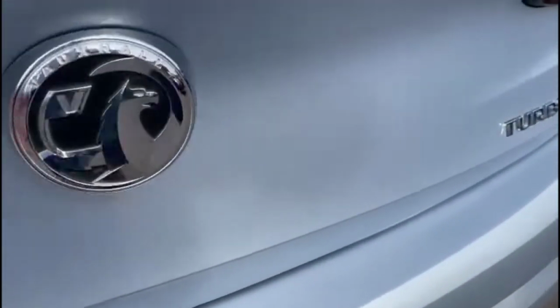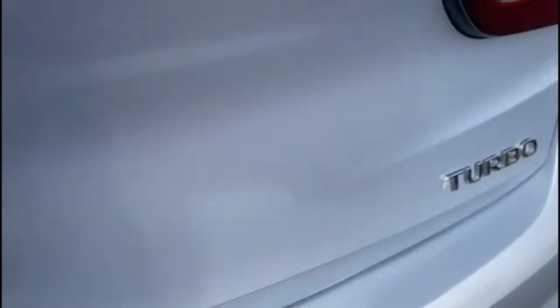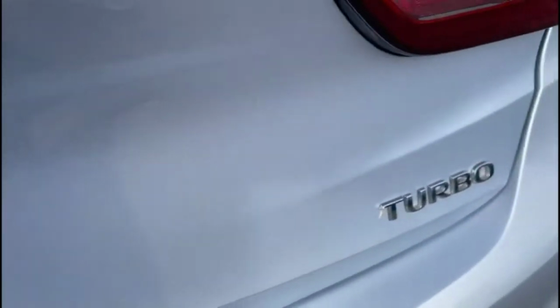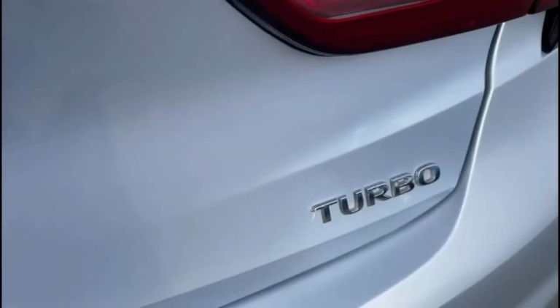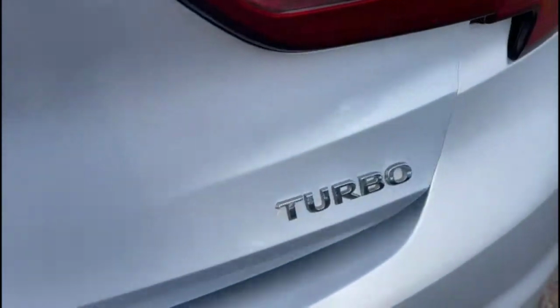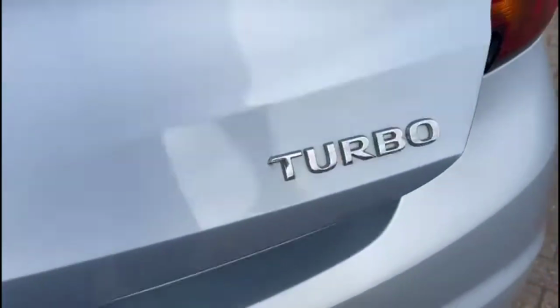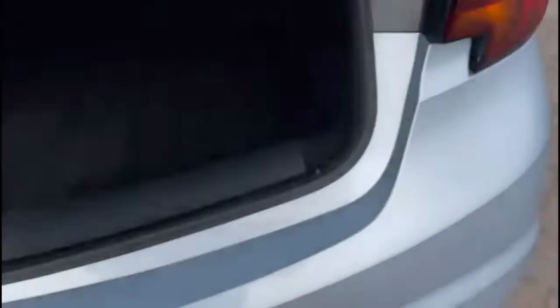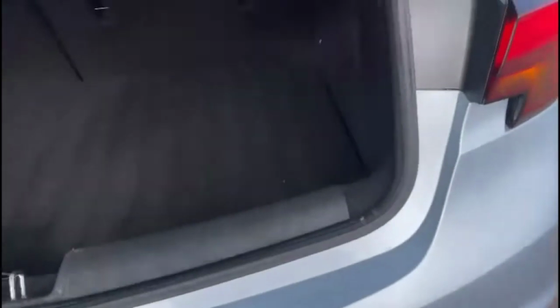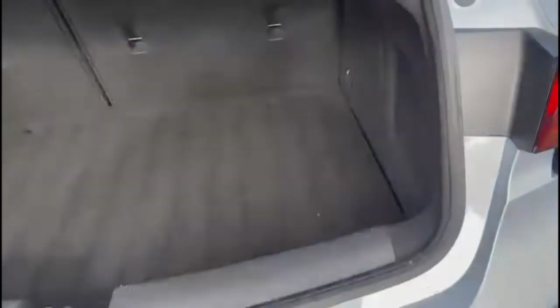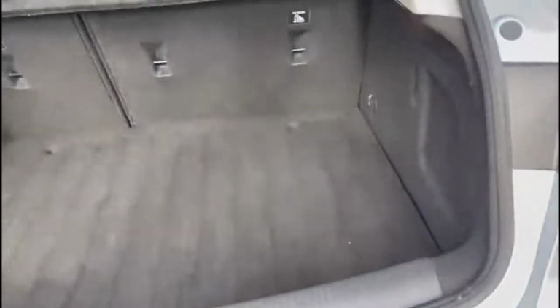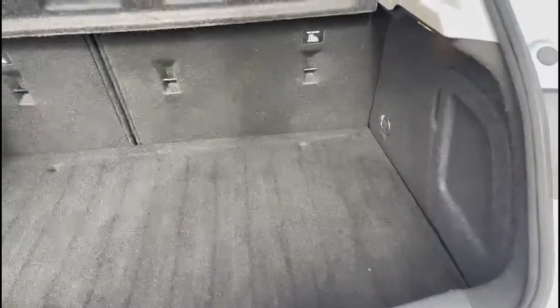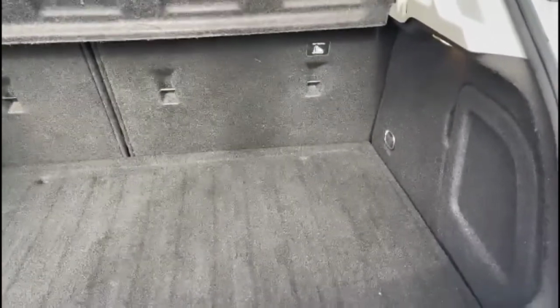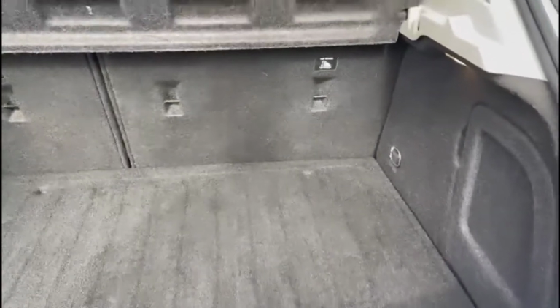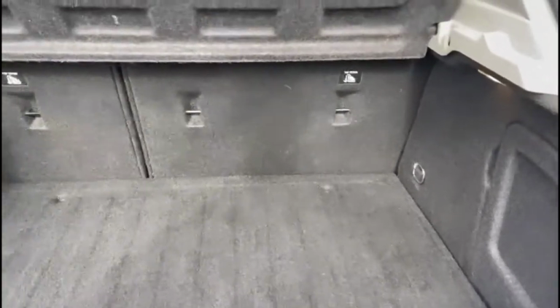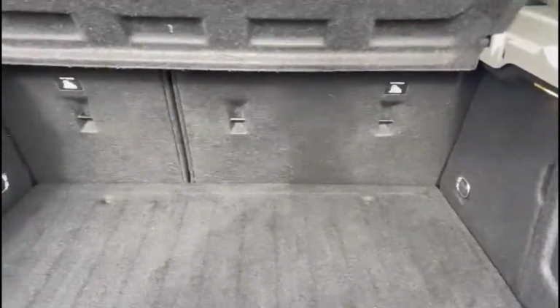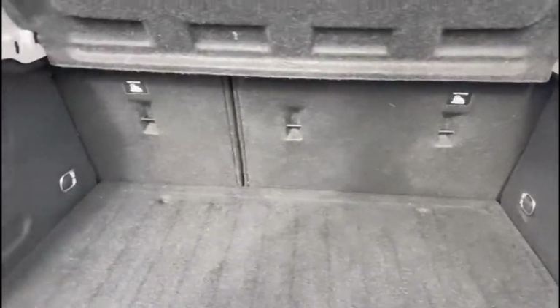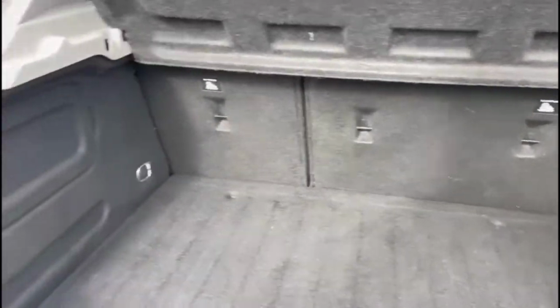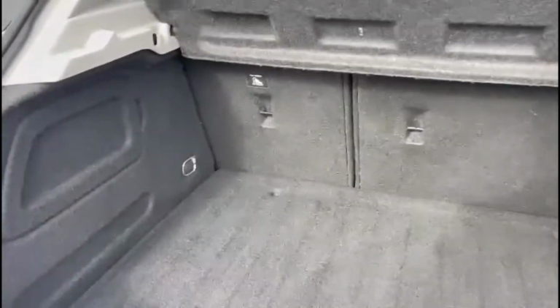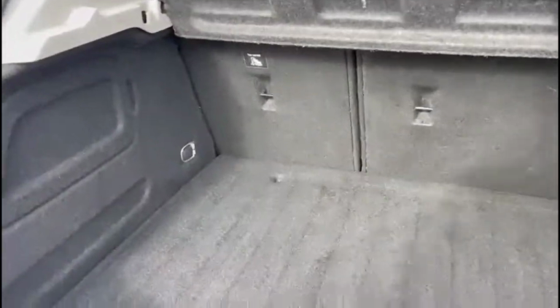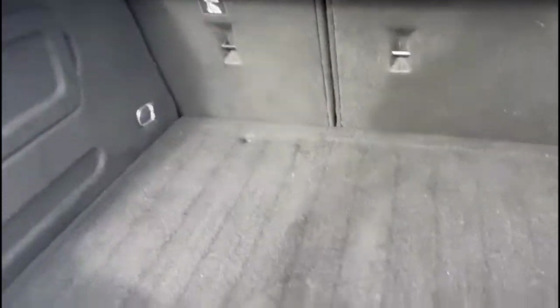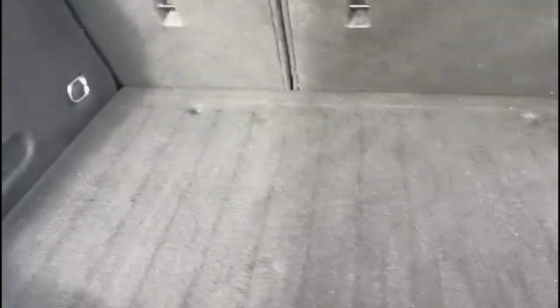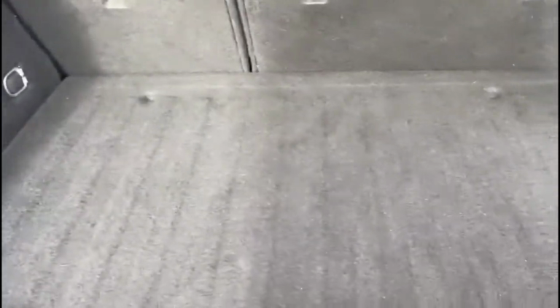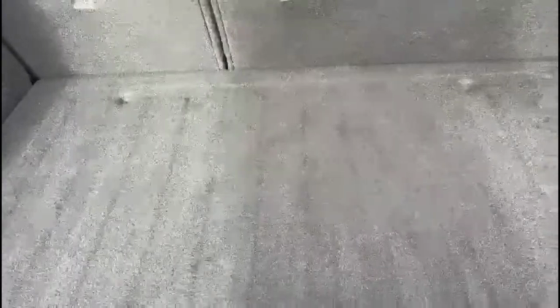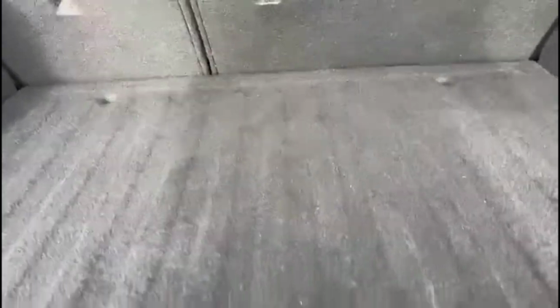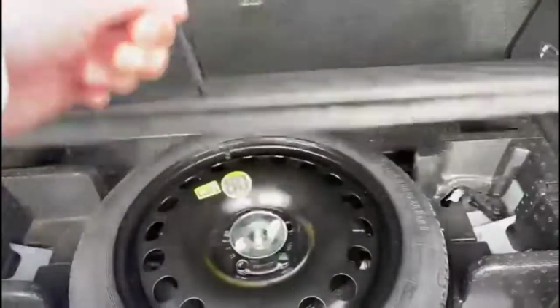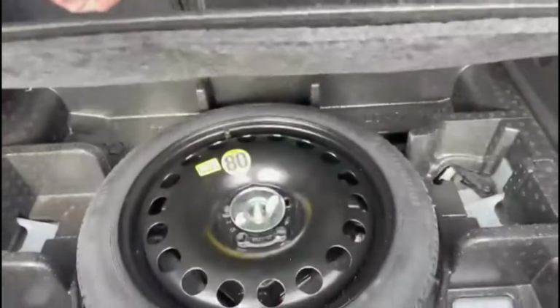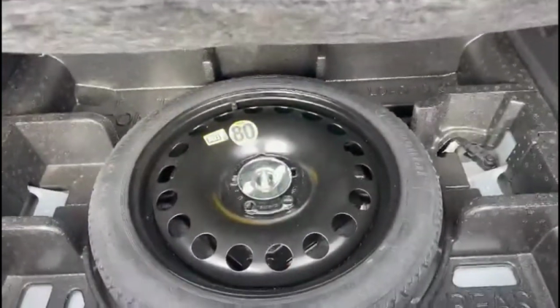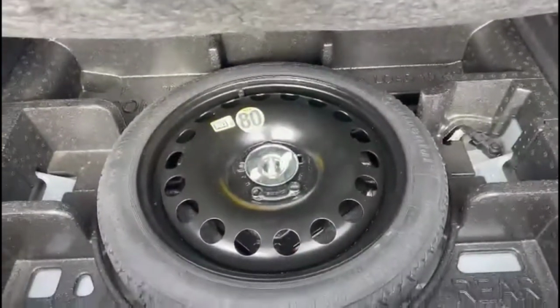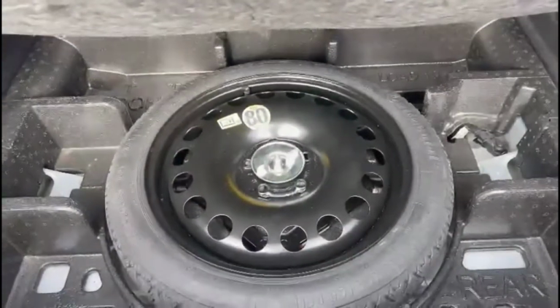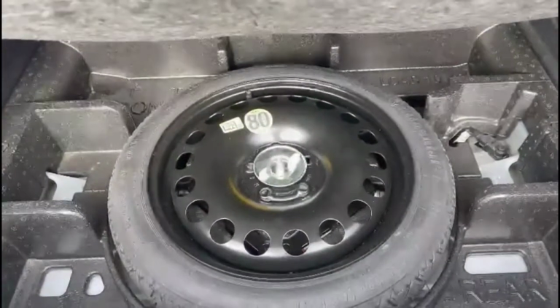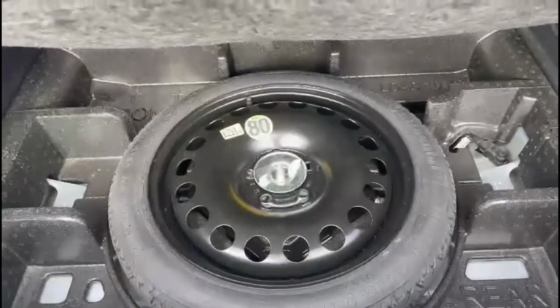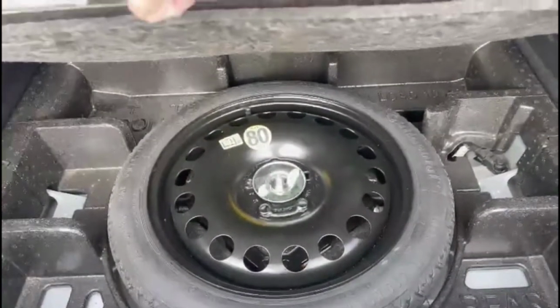As we open the tailgate you'll find a very spacious boot with 60-40 split folding rear seats, top tether fixings, and a factory fitted spare wheel as well.